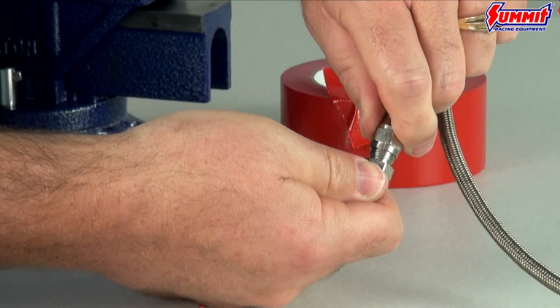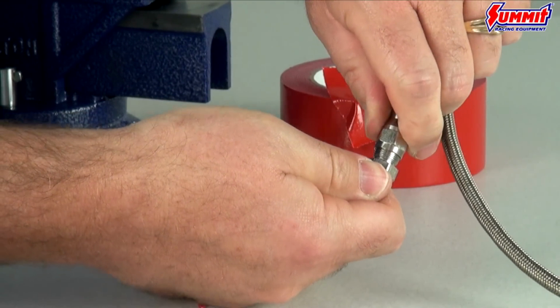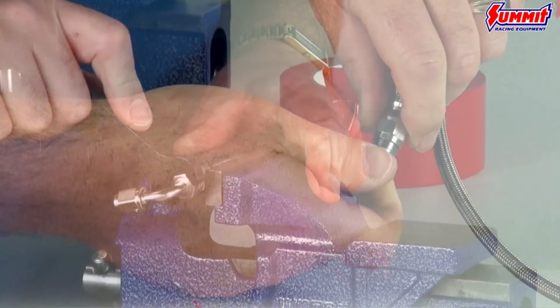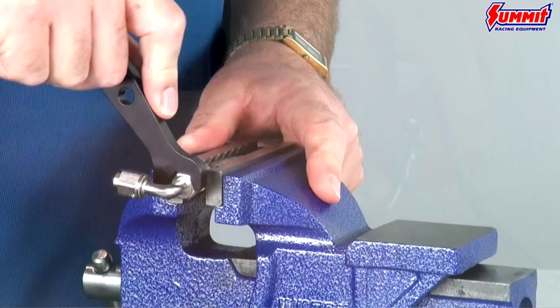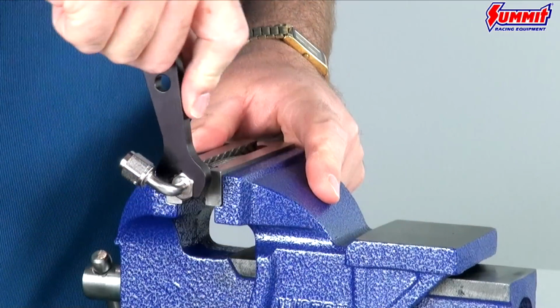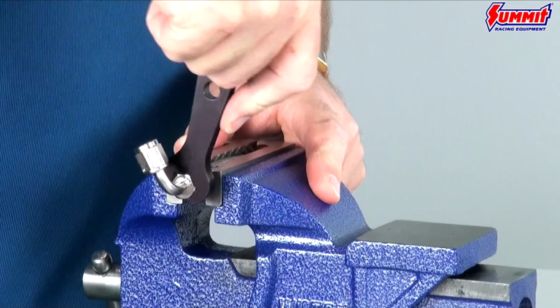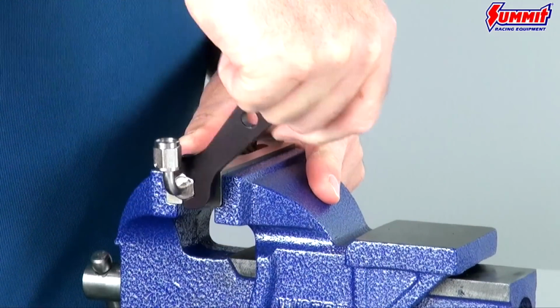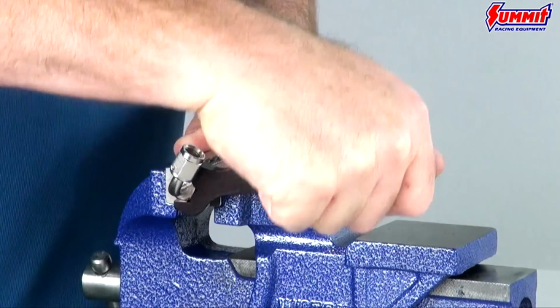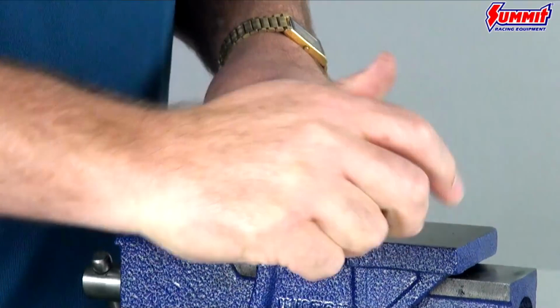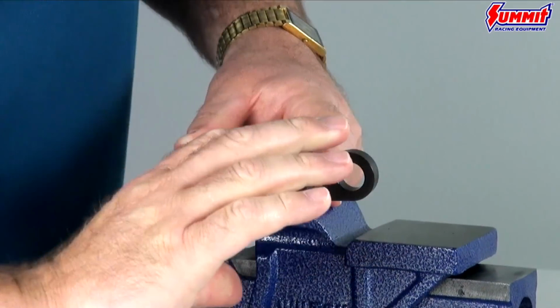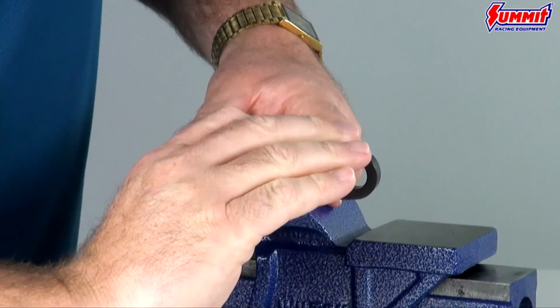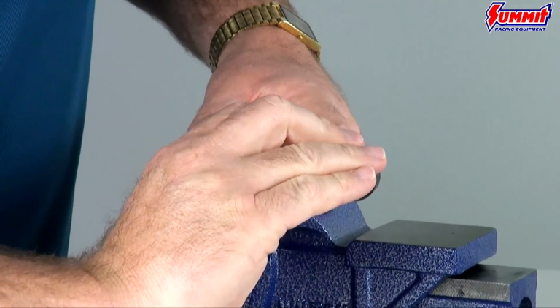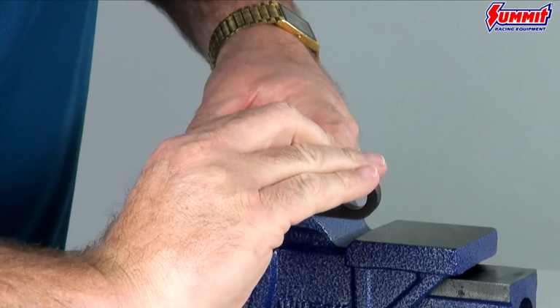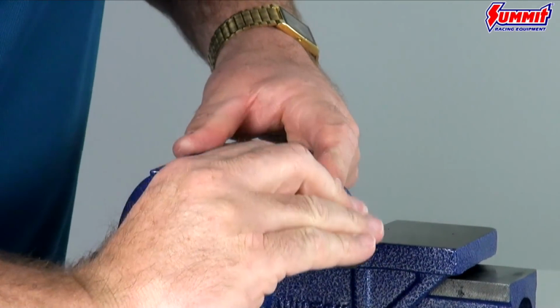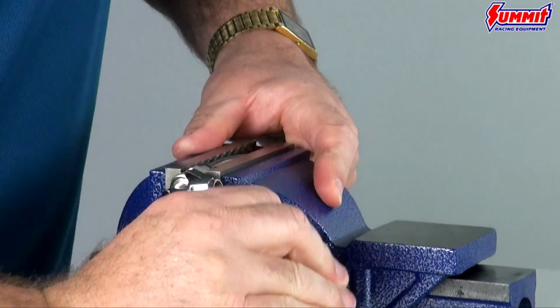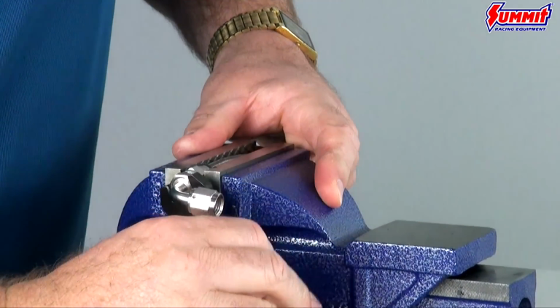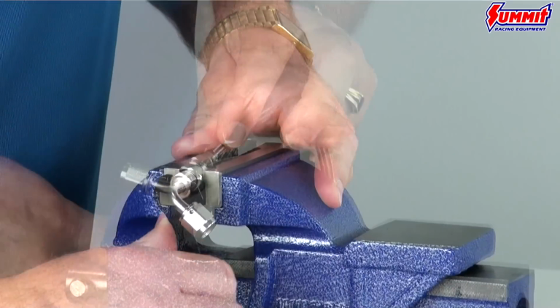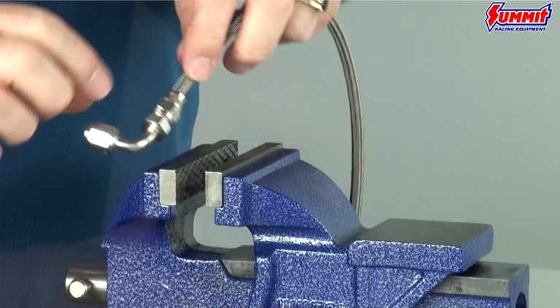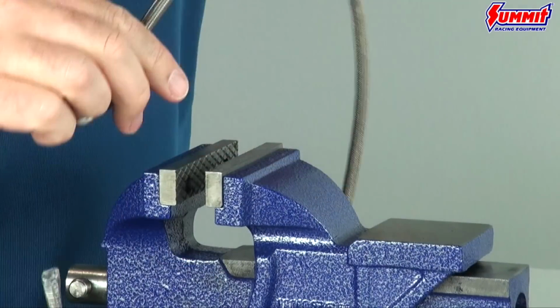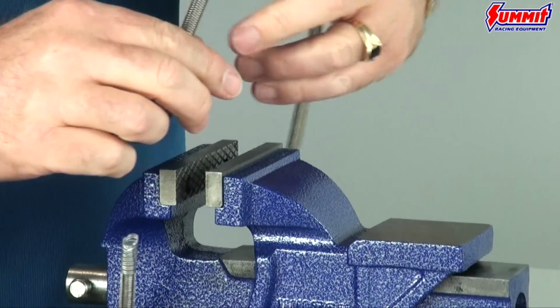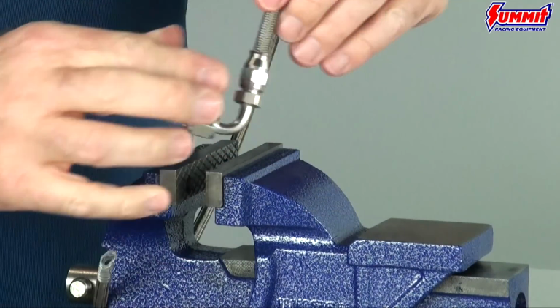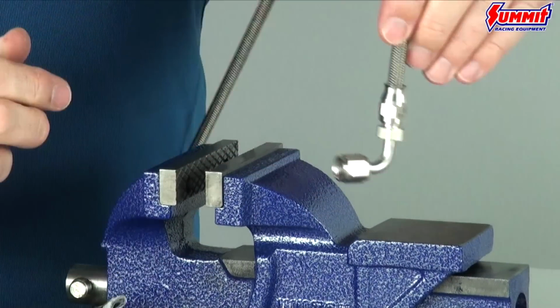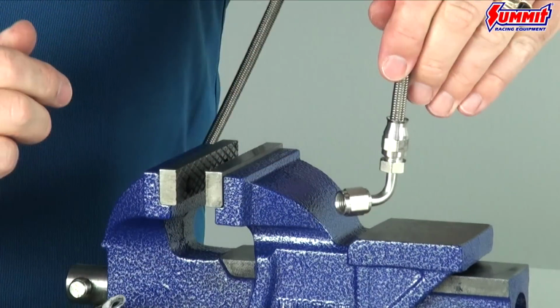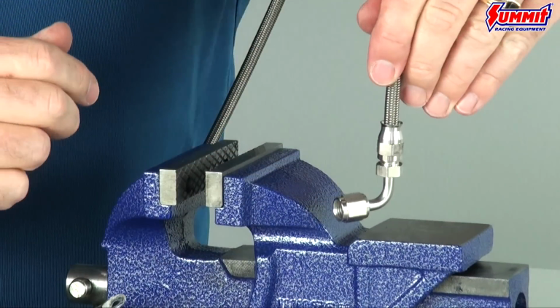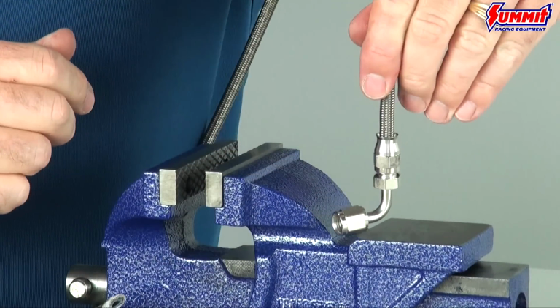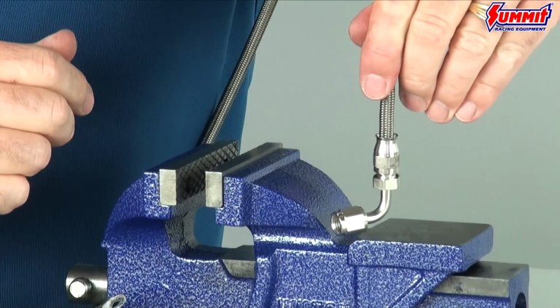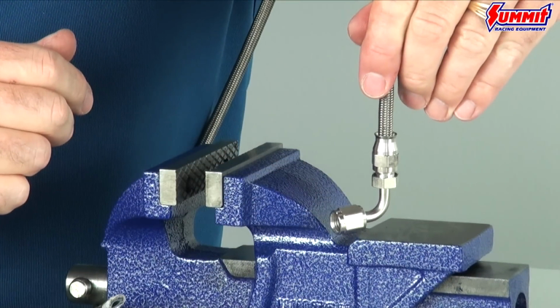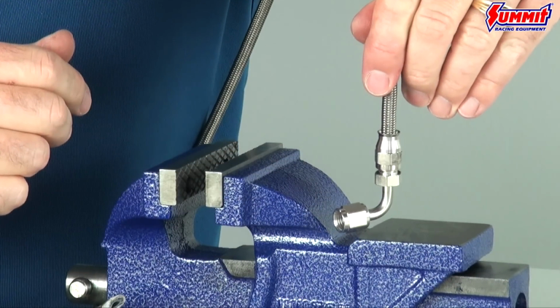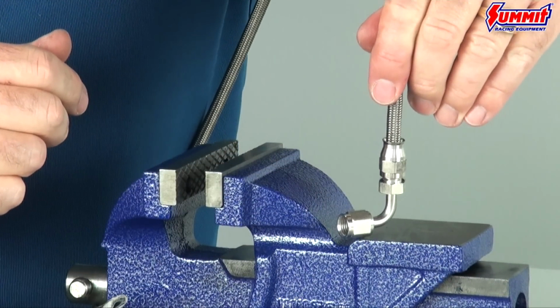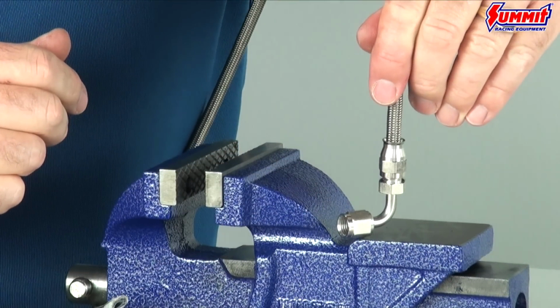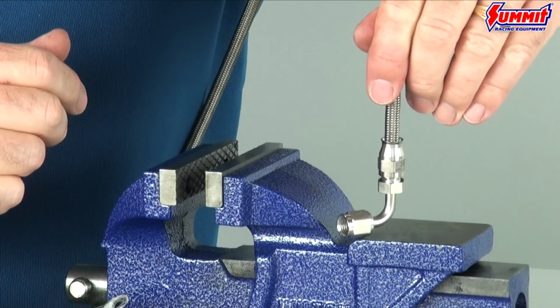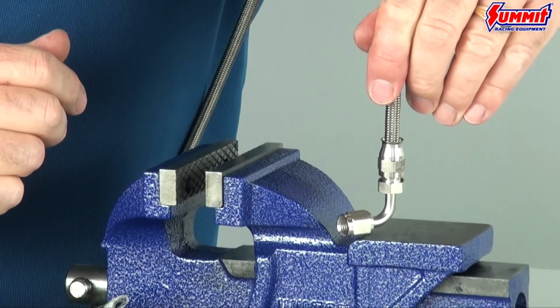When you have the compression nut in place, secure the nut in a vise to tighten the AN fitting. You can use duct tape on the fitting to prevent marring when using an adjustable wrench.